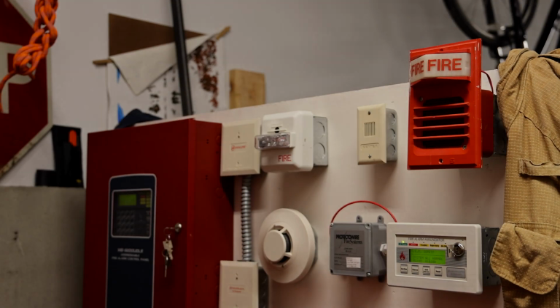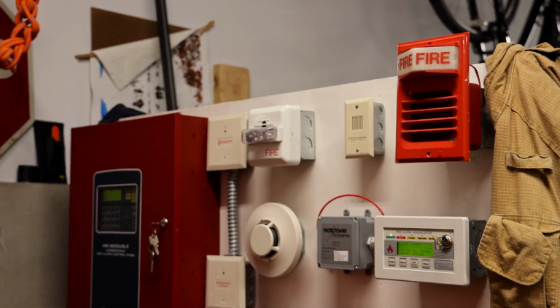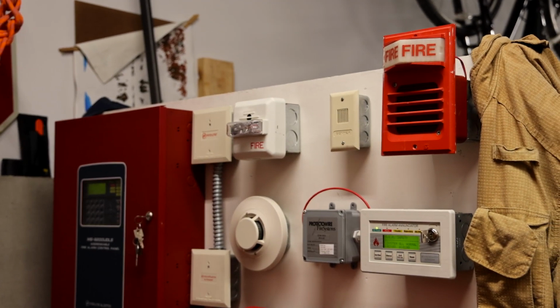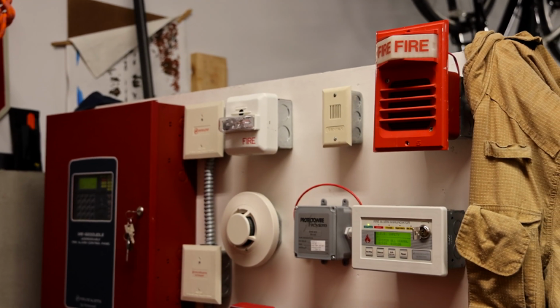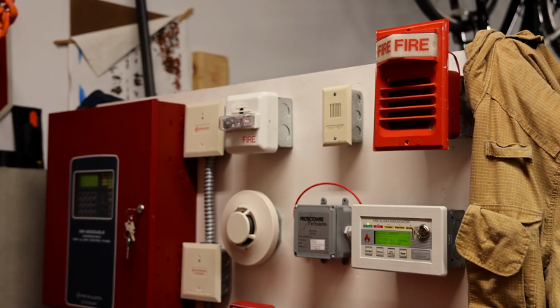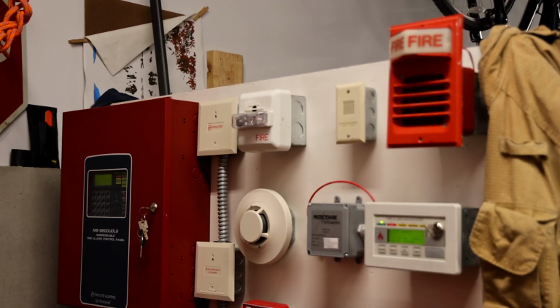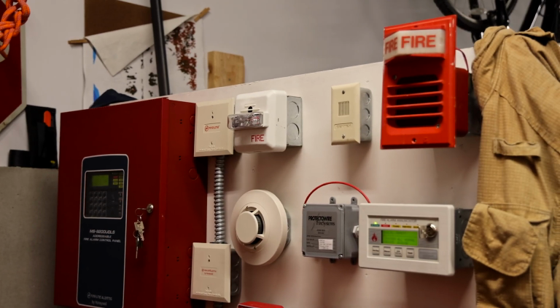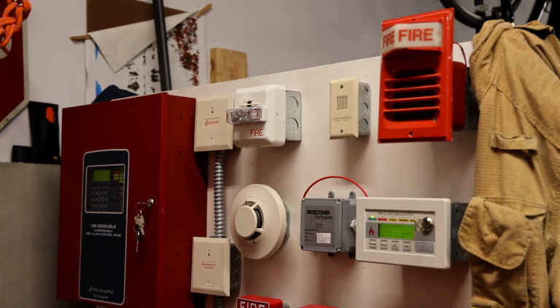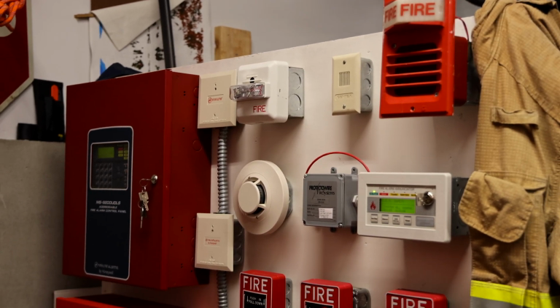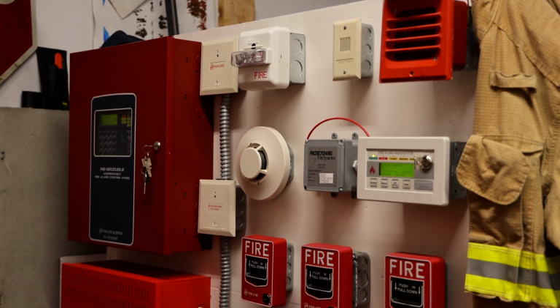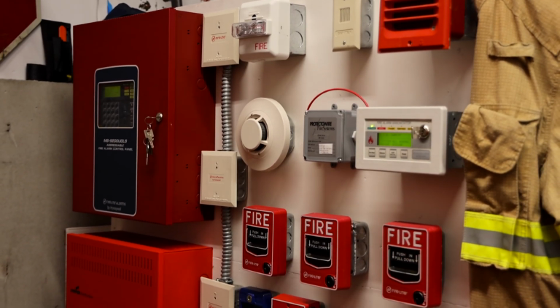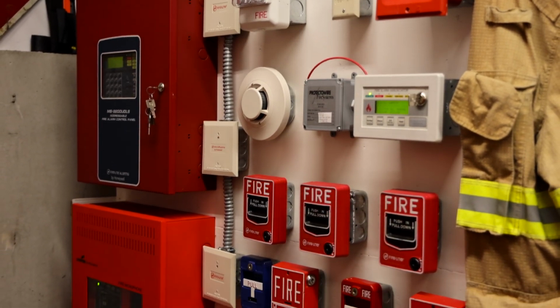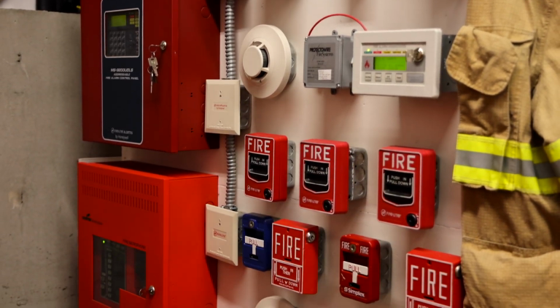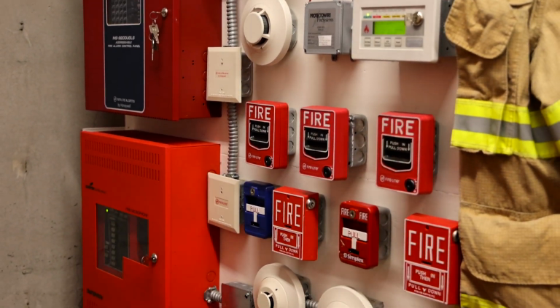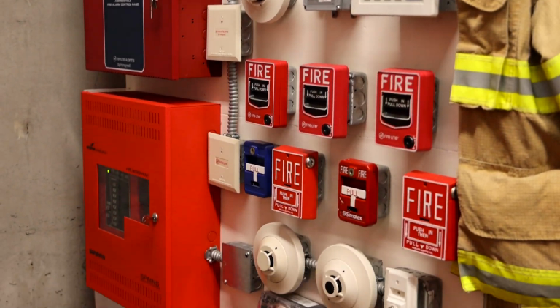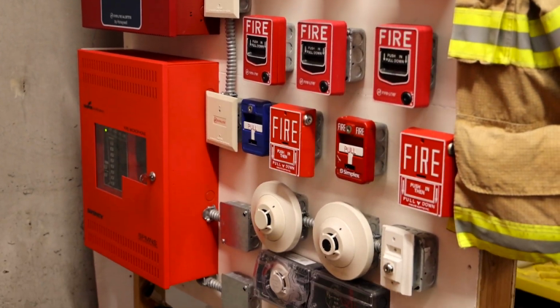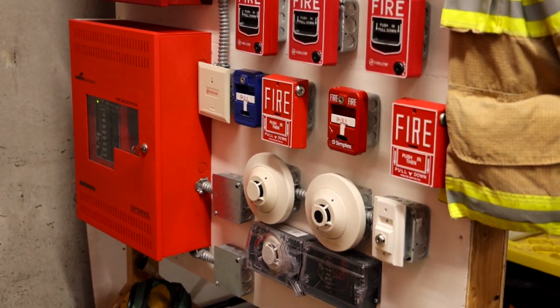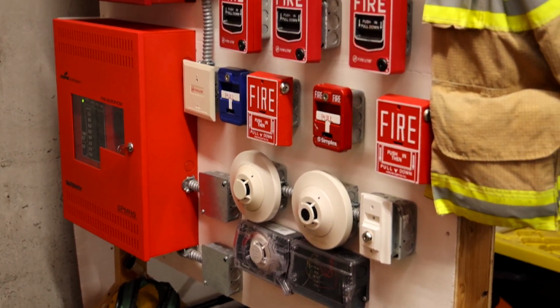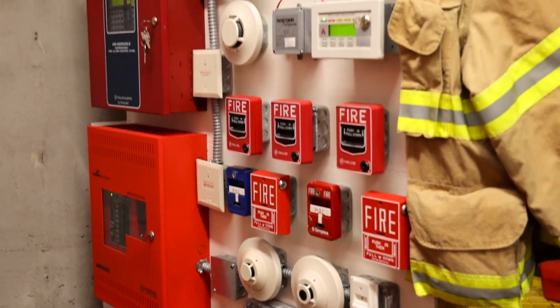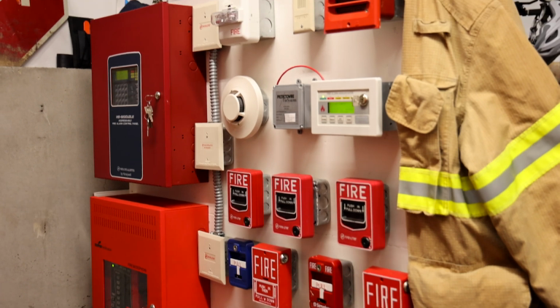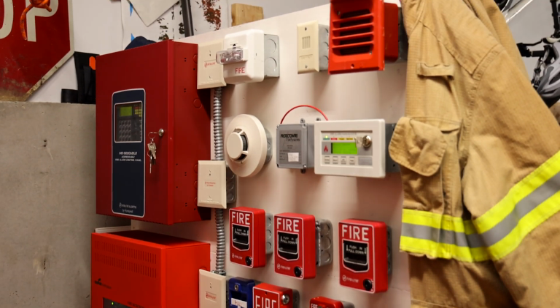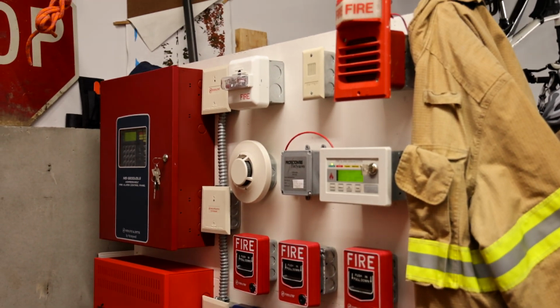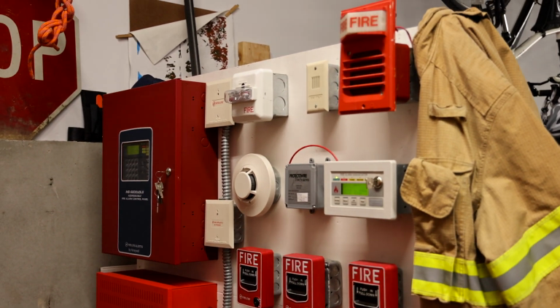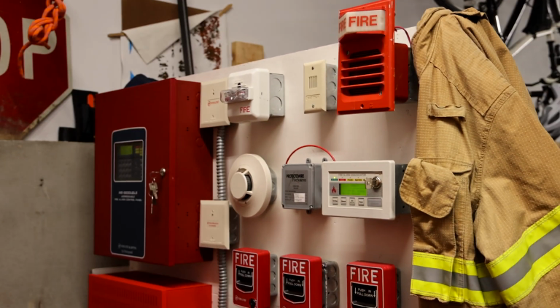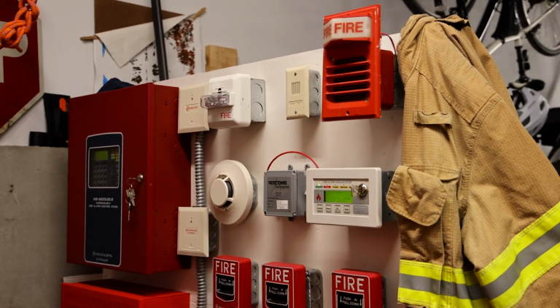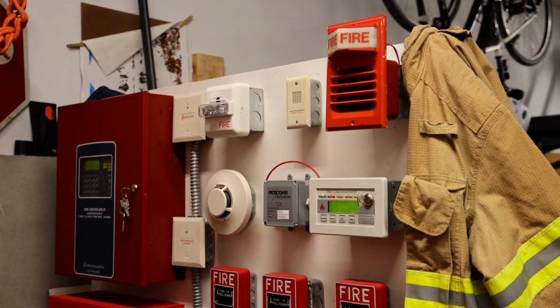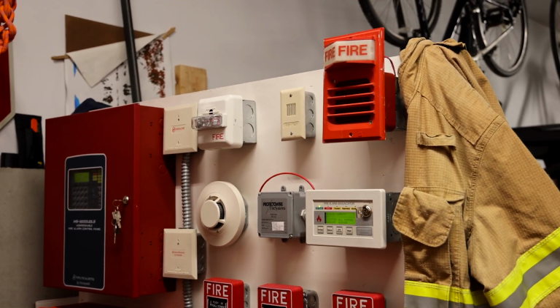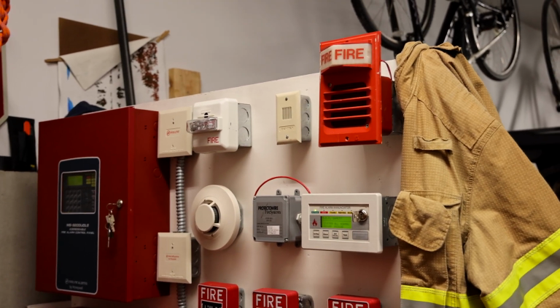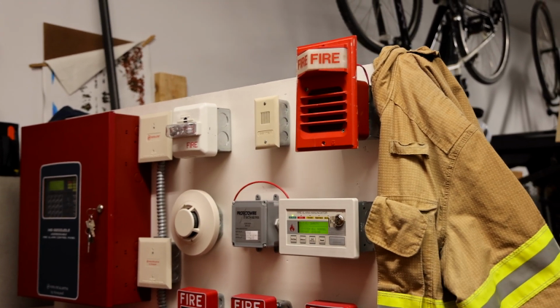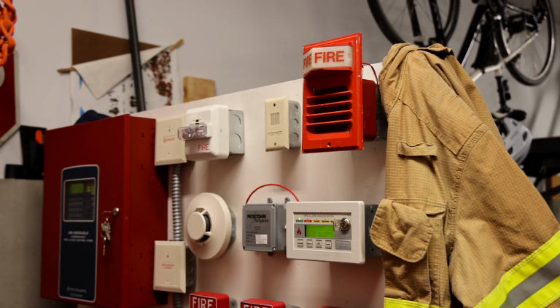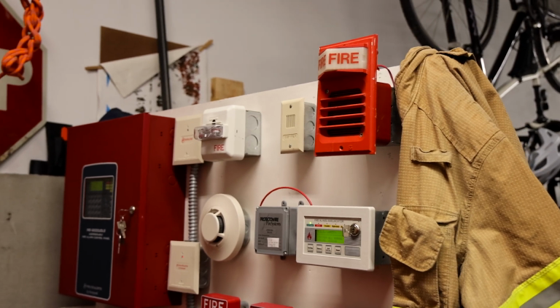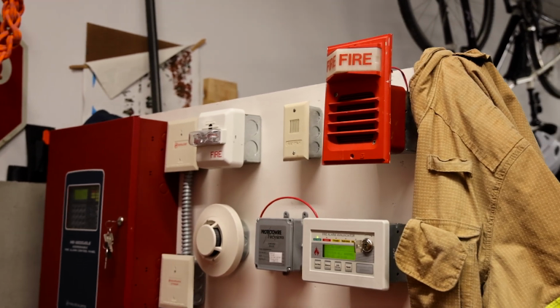Today I have some more really cool things that I'm going to show you on my Wheelock and Firelight Voice Evacuation Fire Alarm Demonstration Board. This is a lot and there are some significant changes since the last system test, so let me go ahead and show you them.